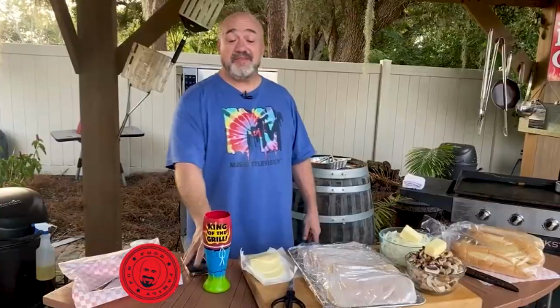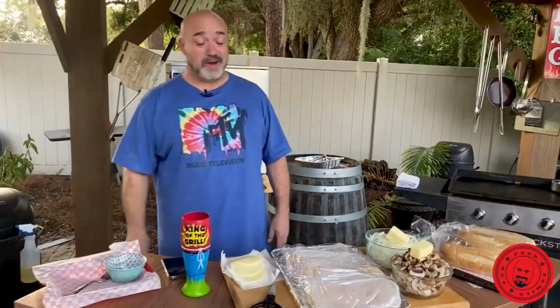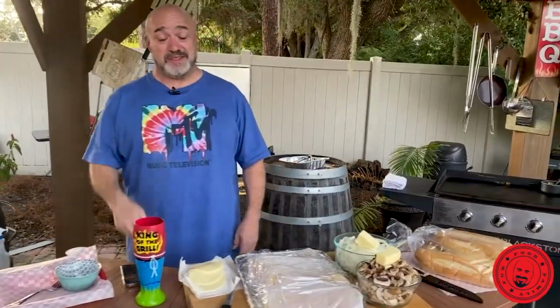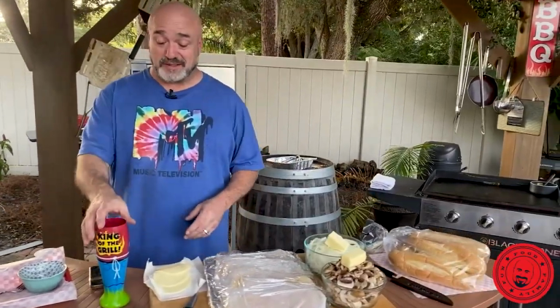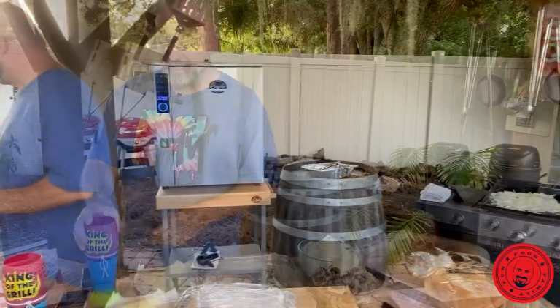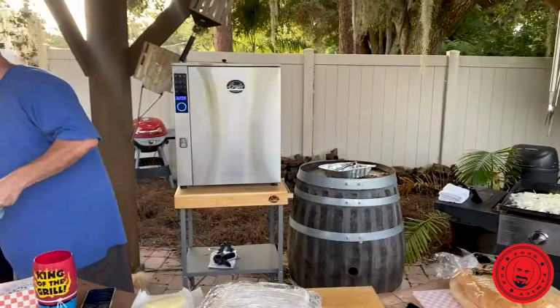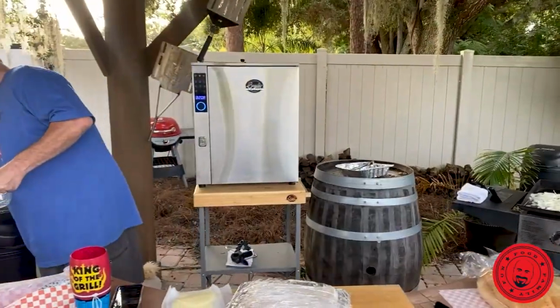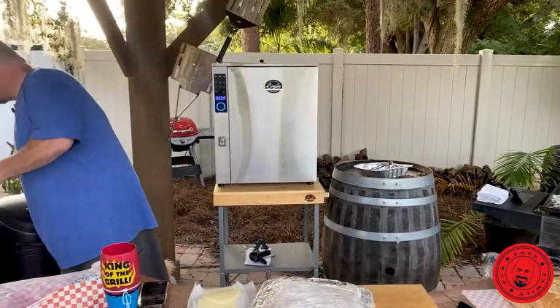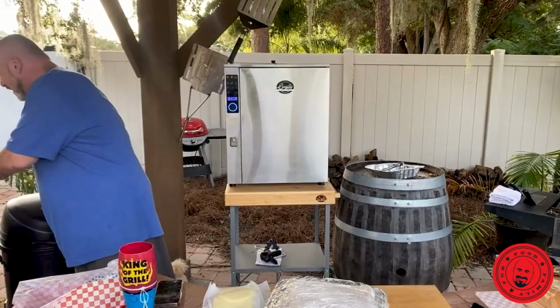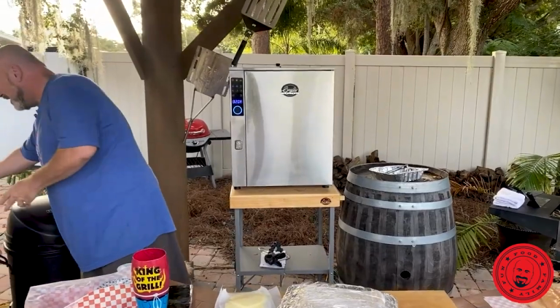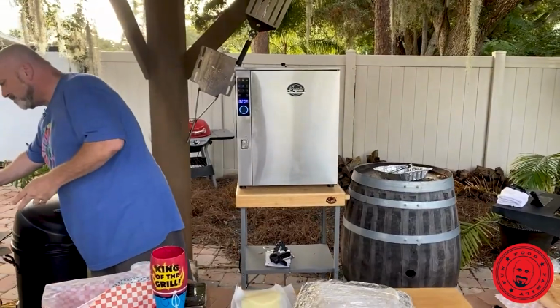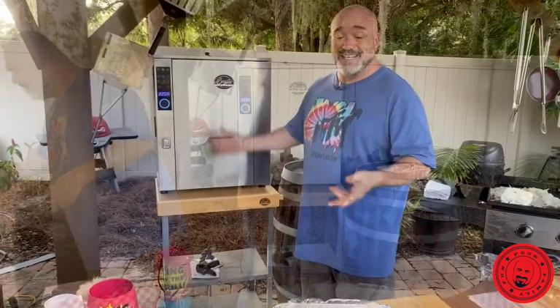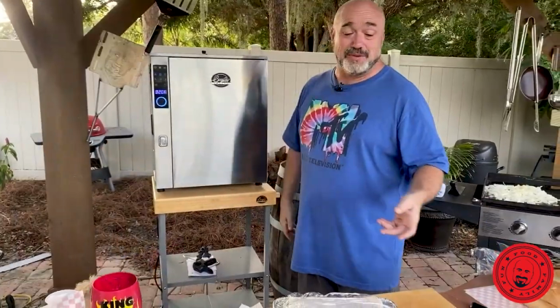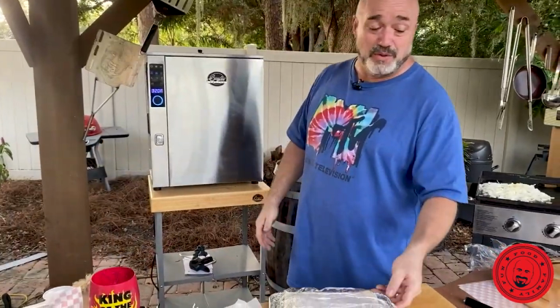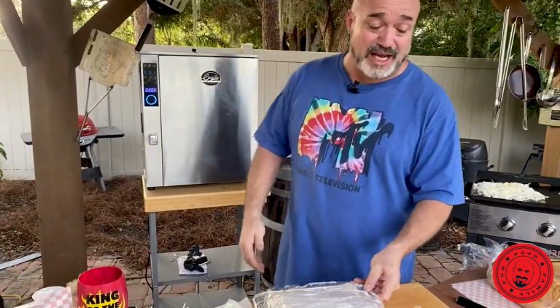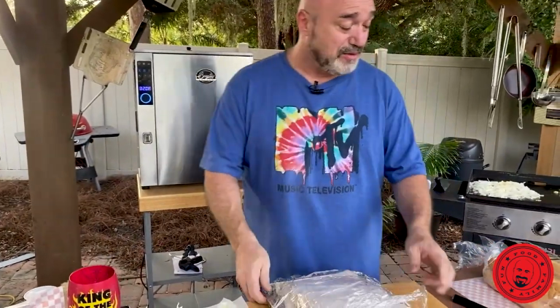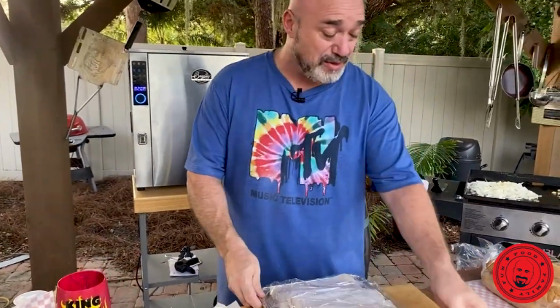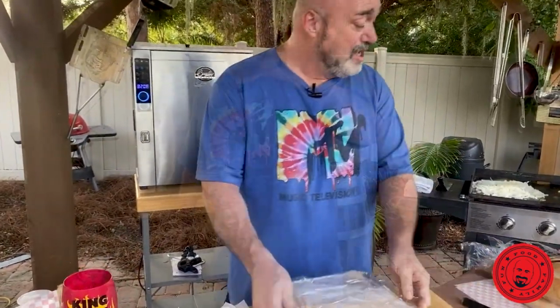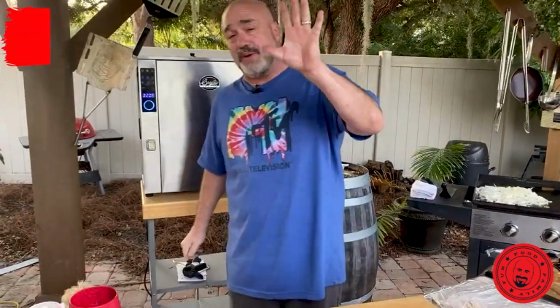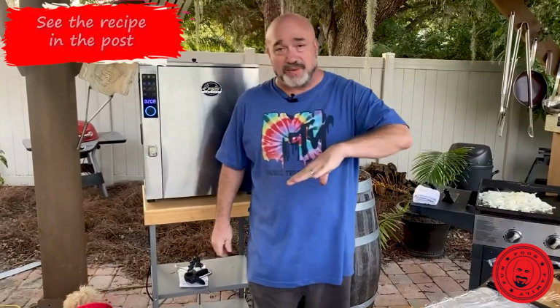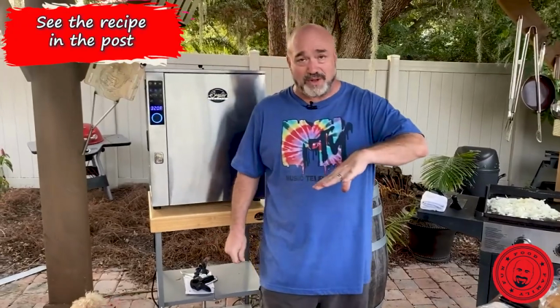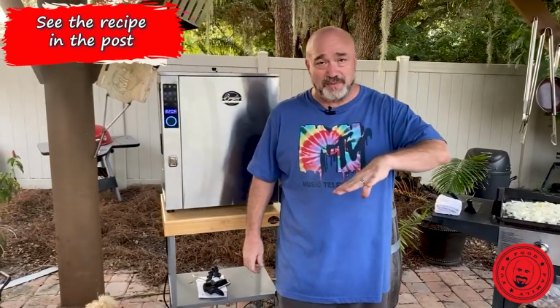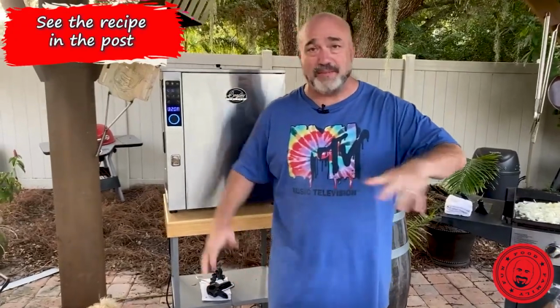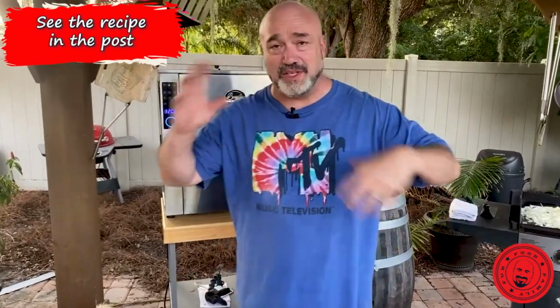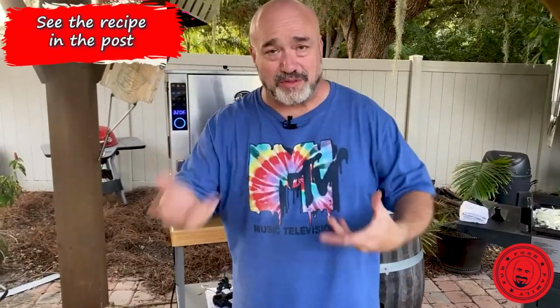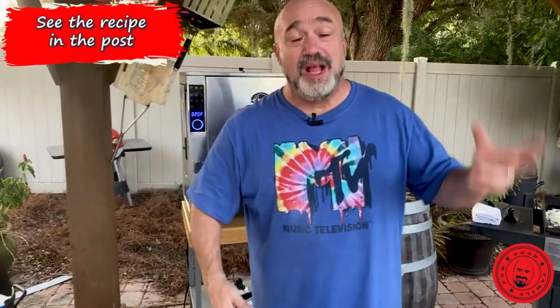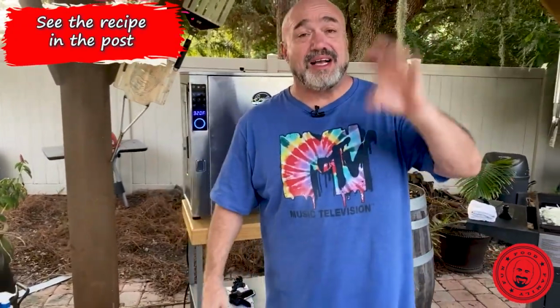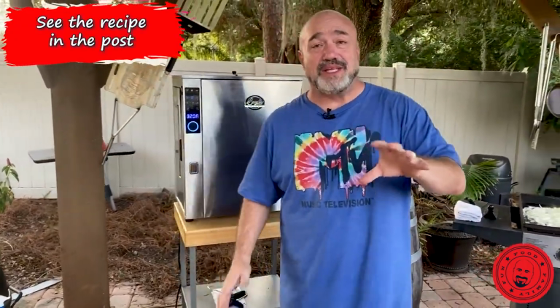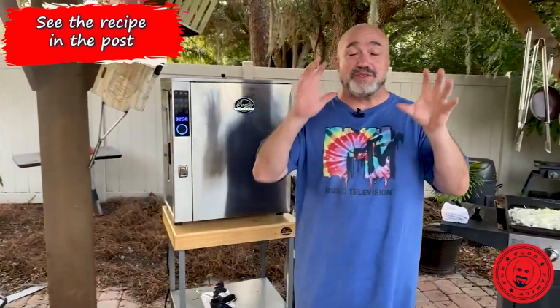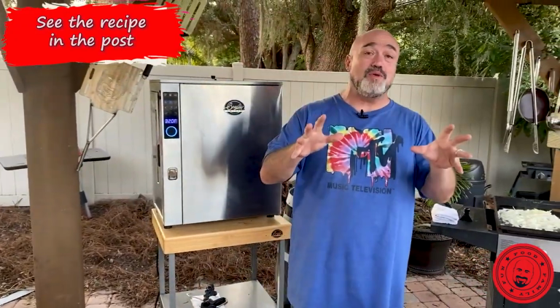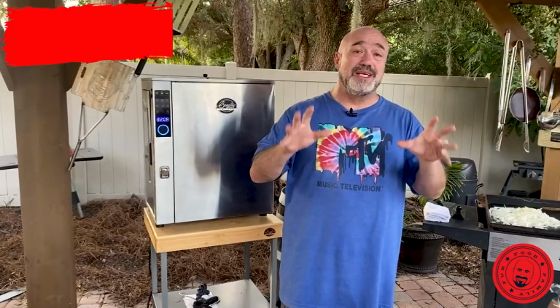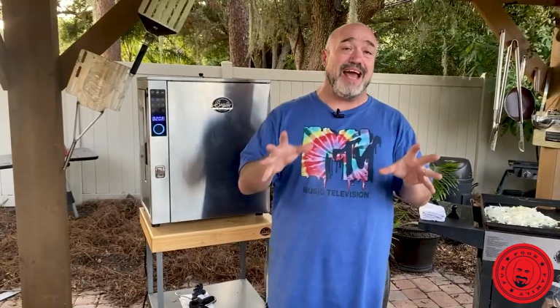Hey everybody, my name is Mark Gill. This is Marks on the Grill. What I did in my smoker behind me here is a really cool little side dish that I want to share with you guys. We're going to put the recipe up for this. But let me just walk you through kind of how we did this. It's a smoked cabbage.